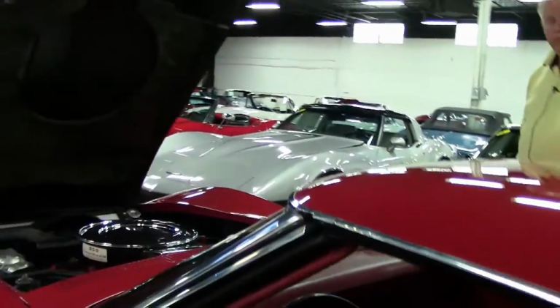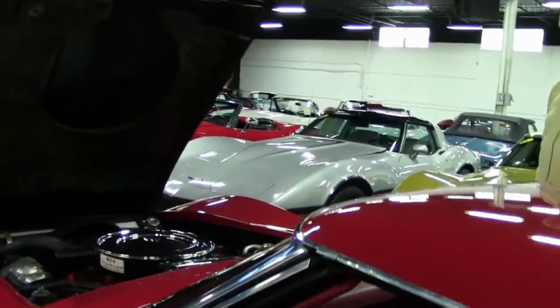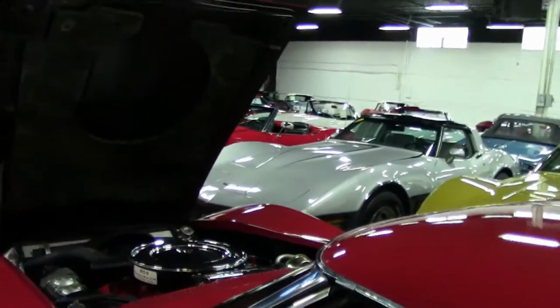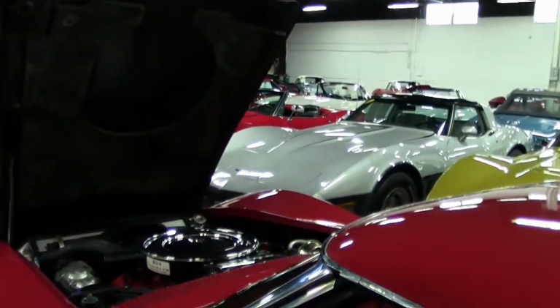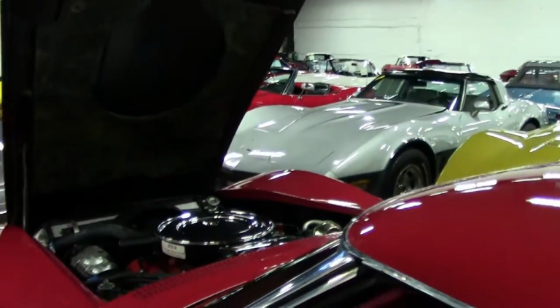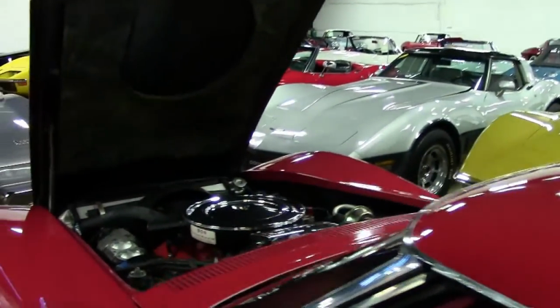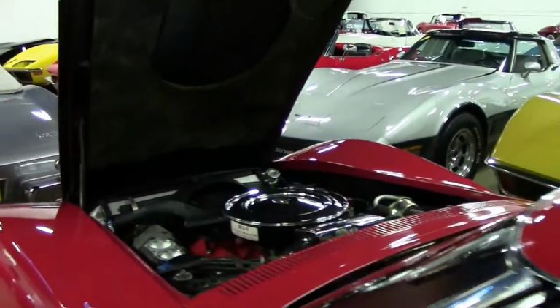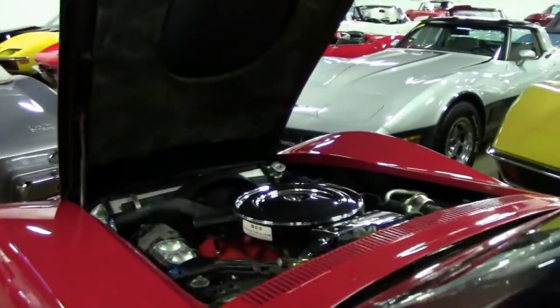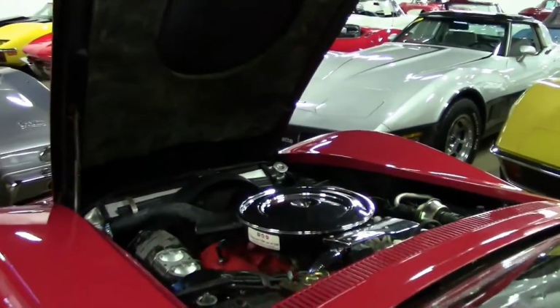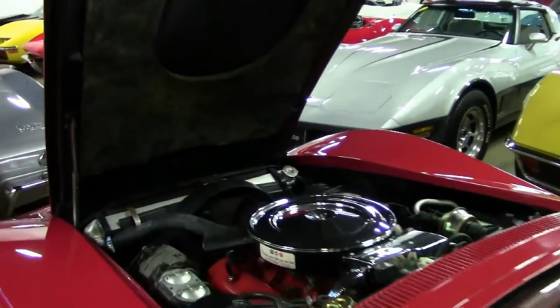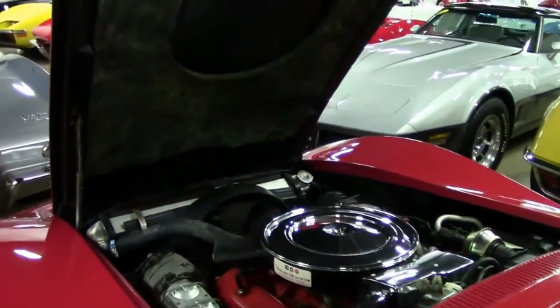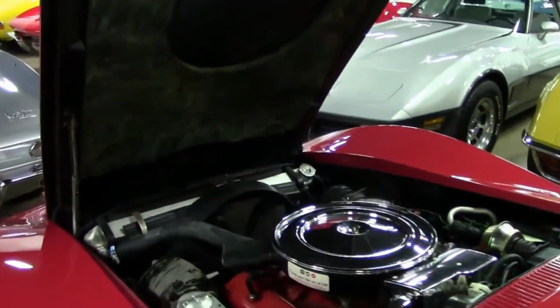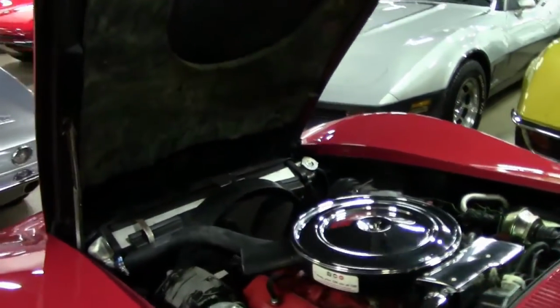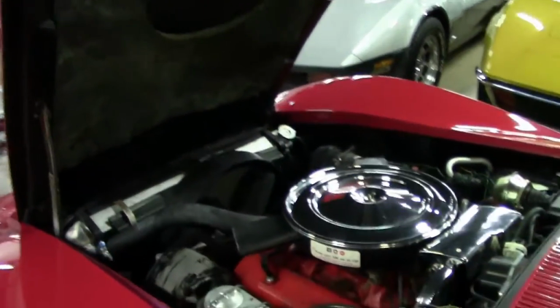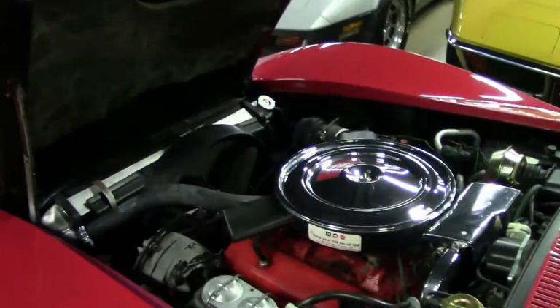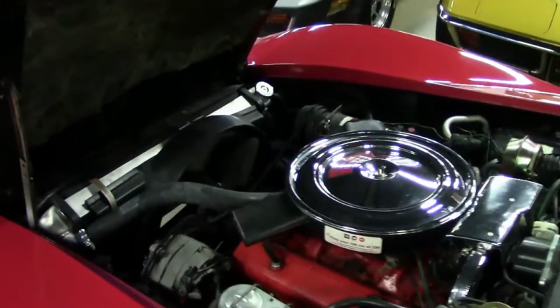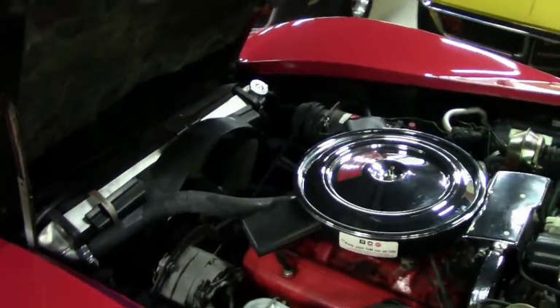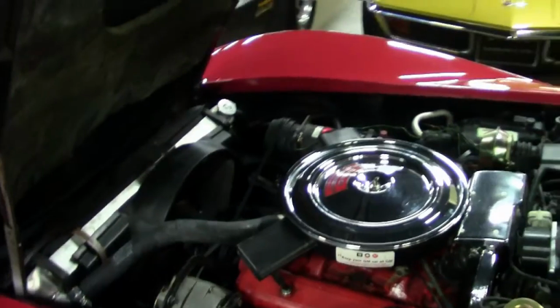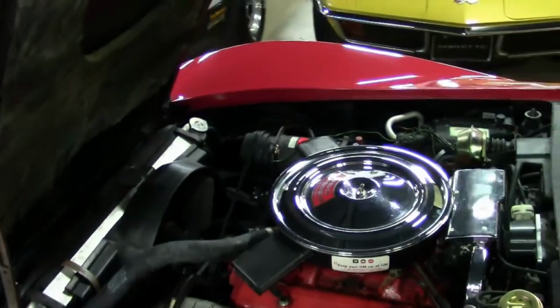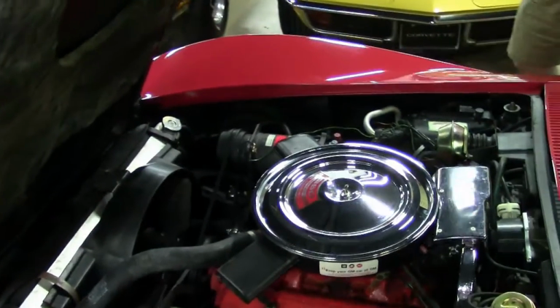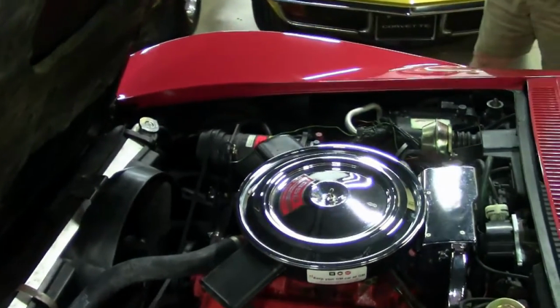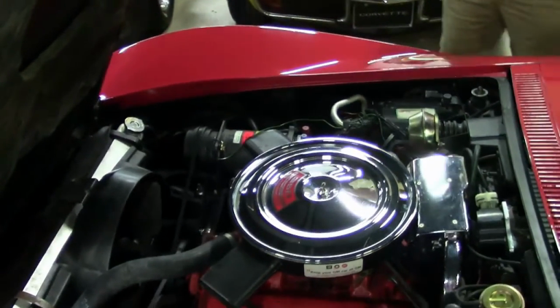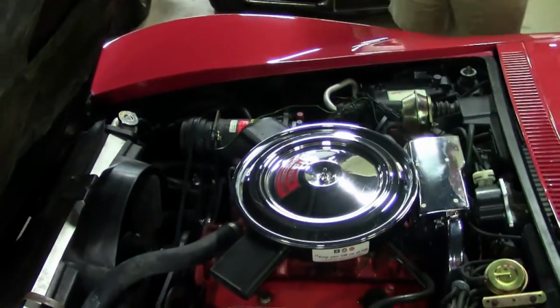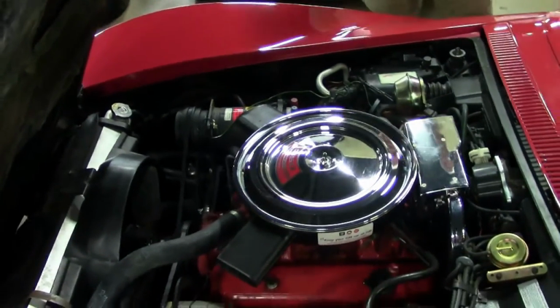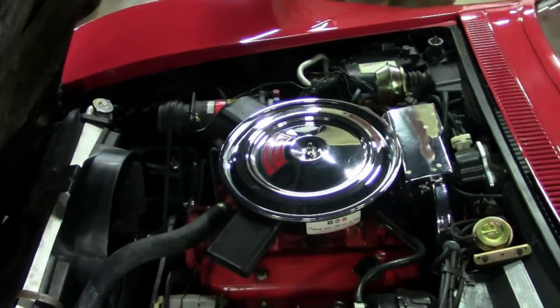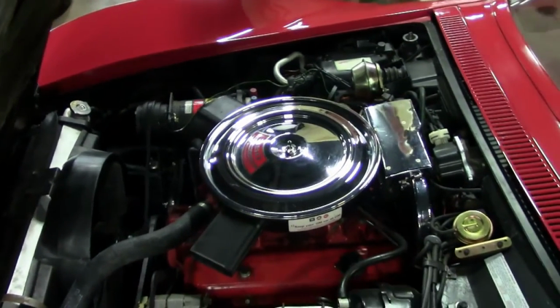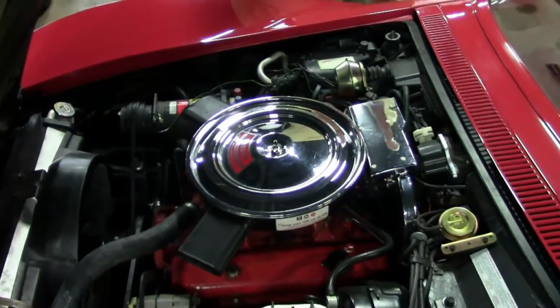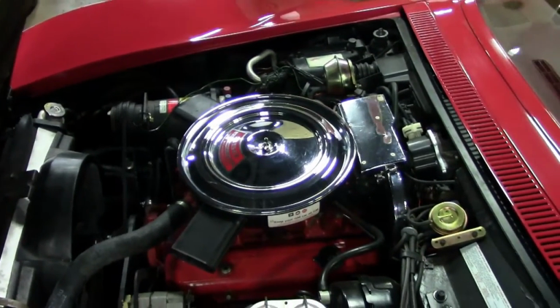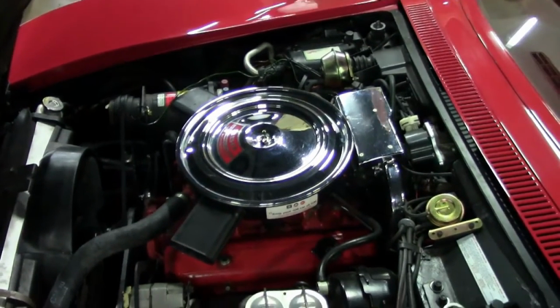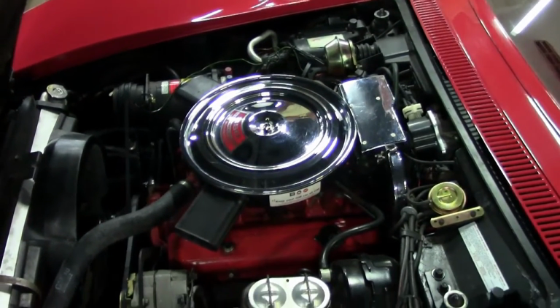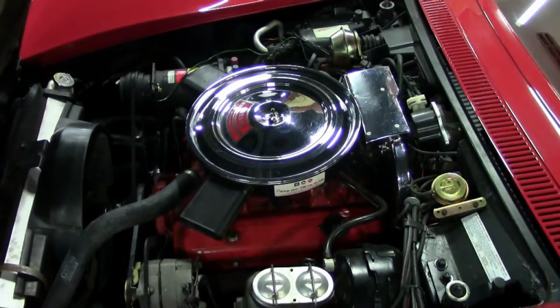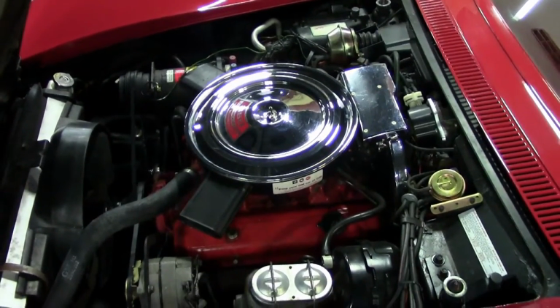Moving into the engine compartment, here's your numbers matching 200 horsepower, 350 cubic inch with air conditioning.